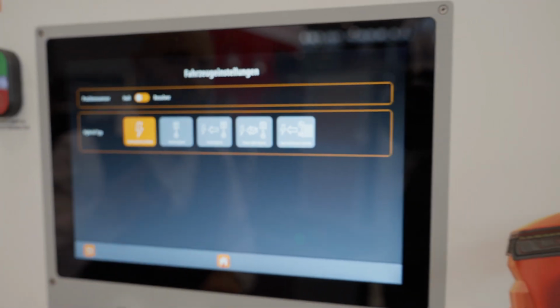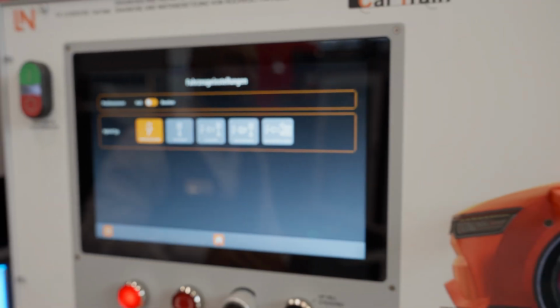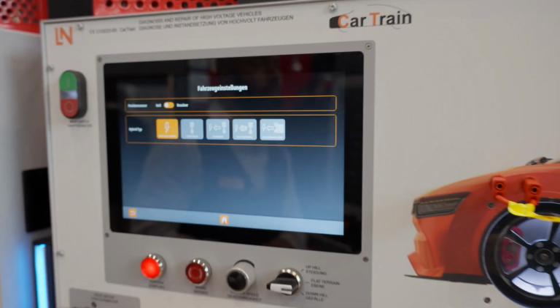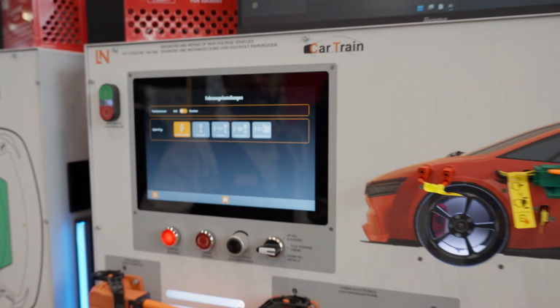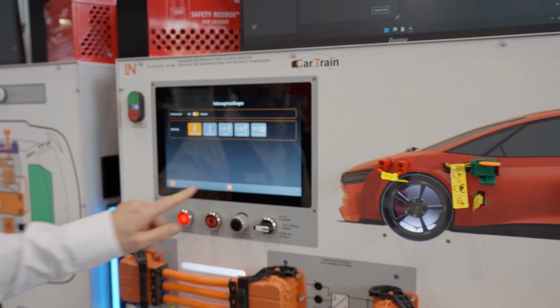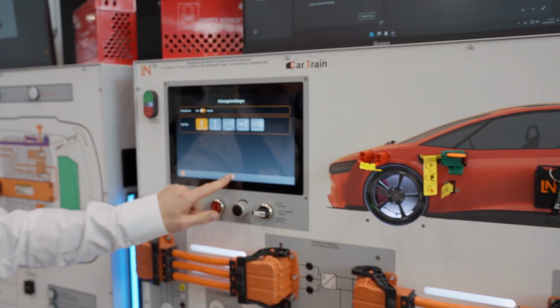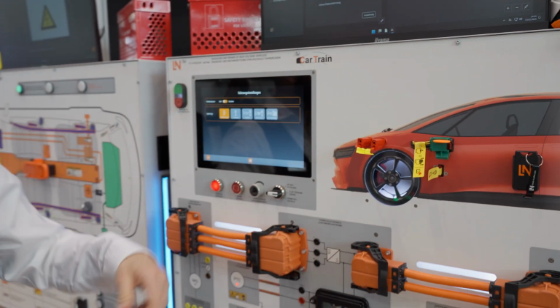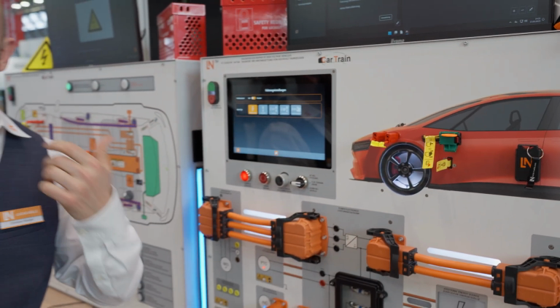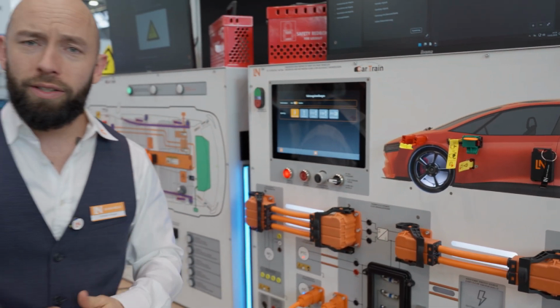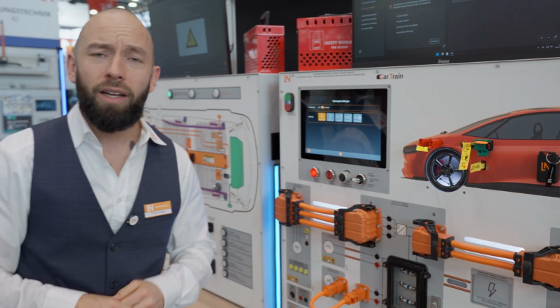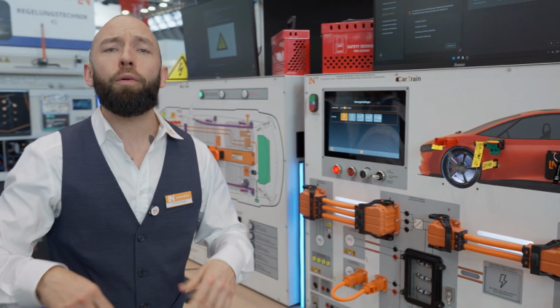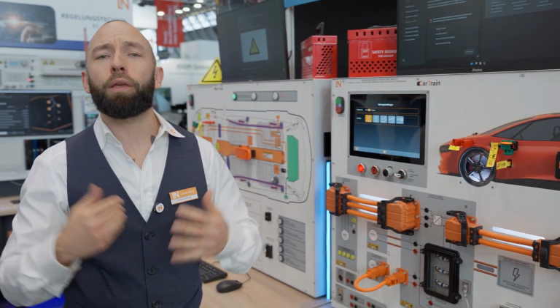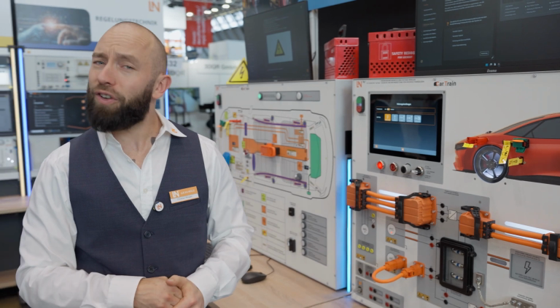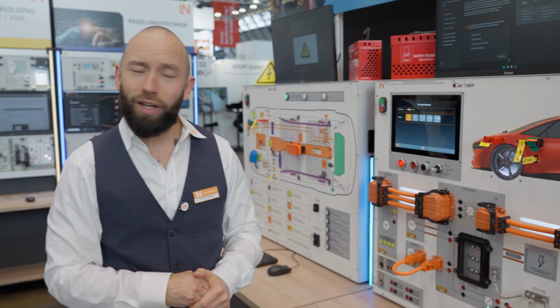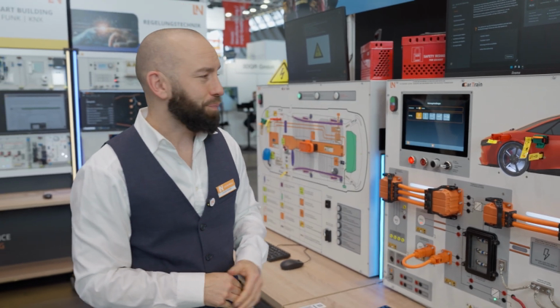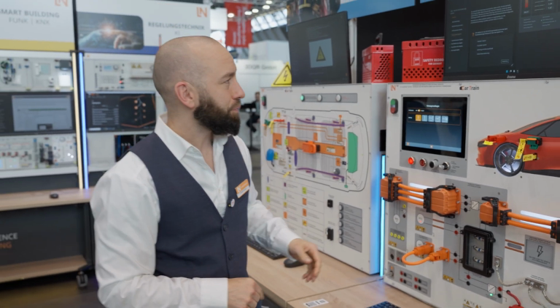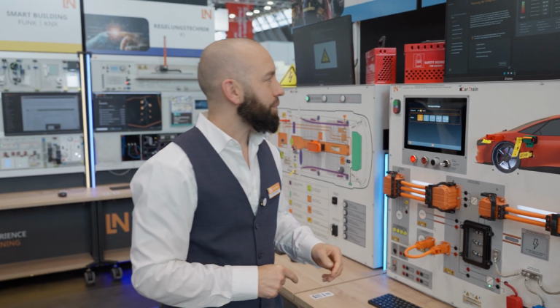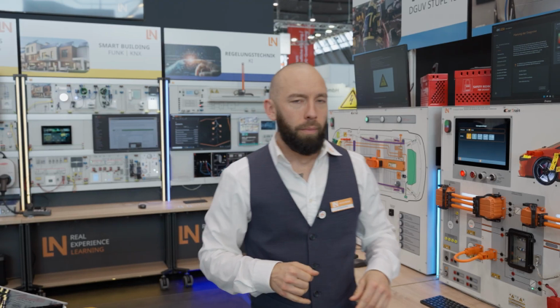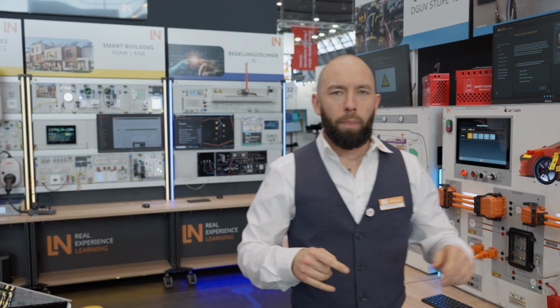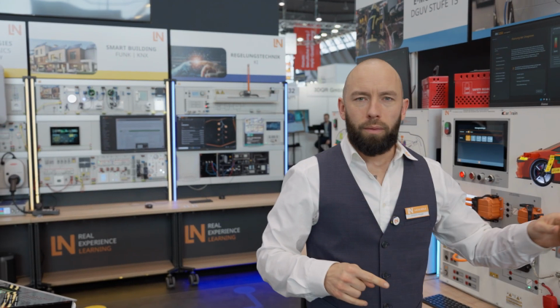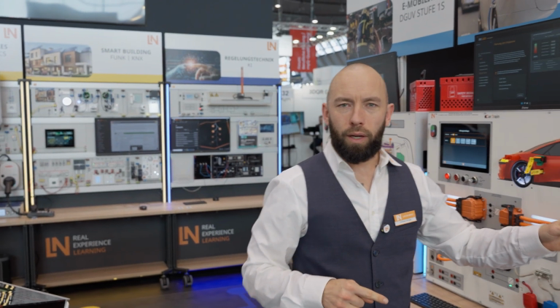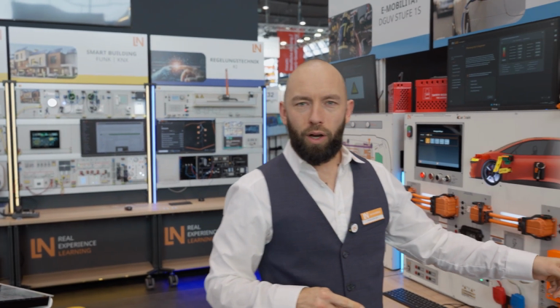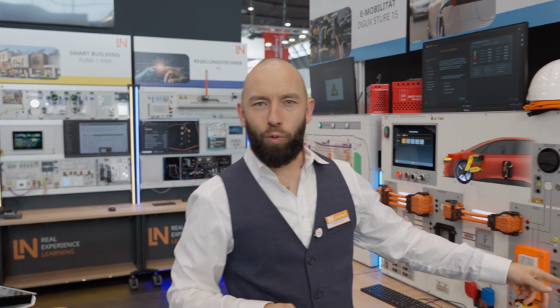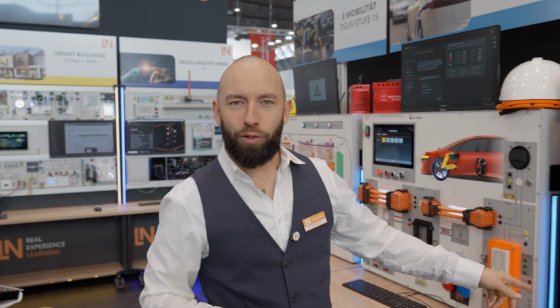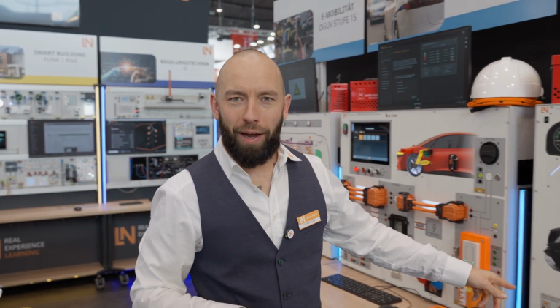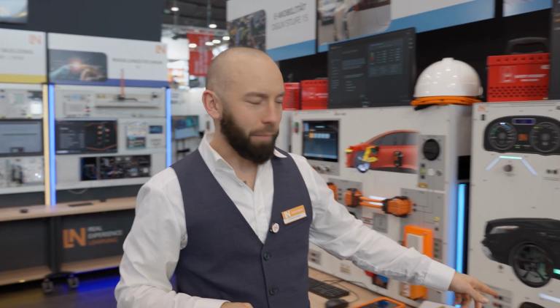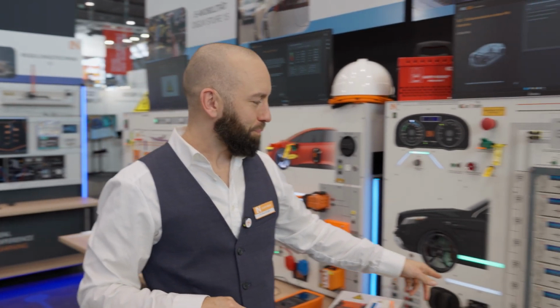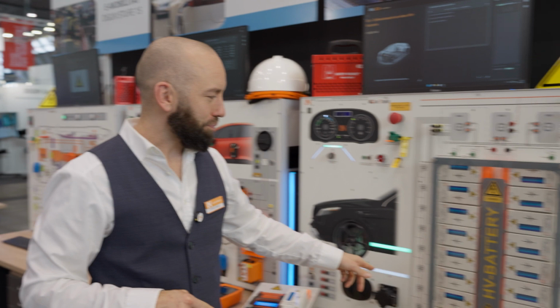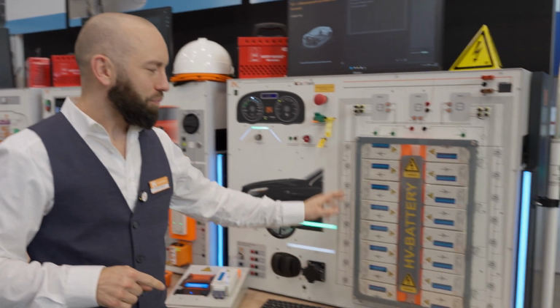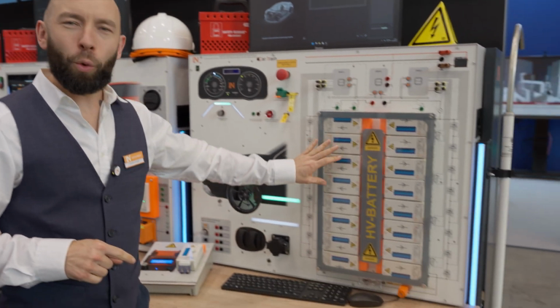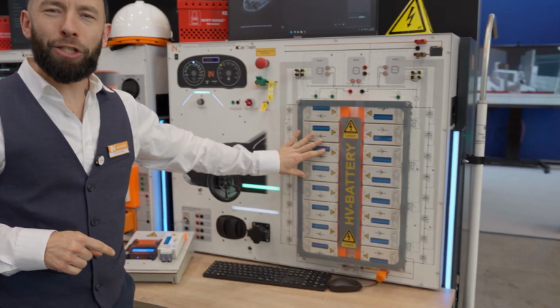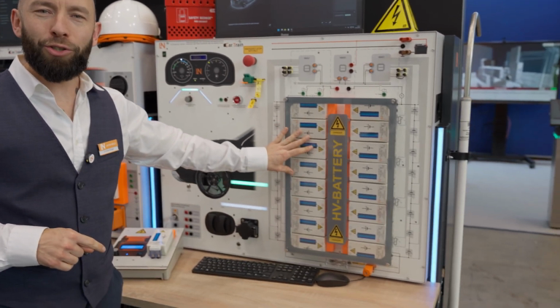And of course, in this system we also have our diagnostic testers and can activate various faults. Finally, we come to our real HV battery. Here we see a real lithium-ion battery, and the supreme discipline is, of course, working in the high voltage battery.